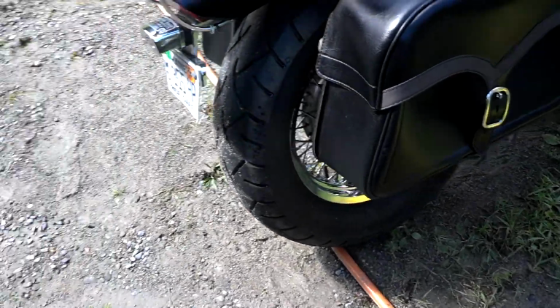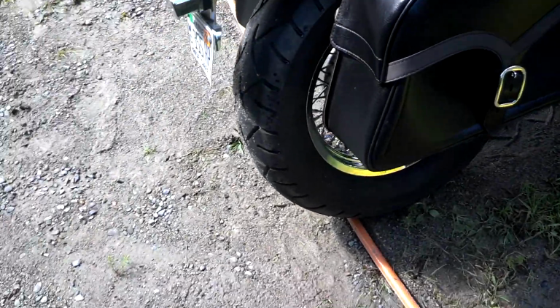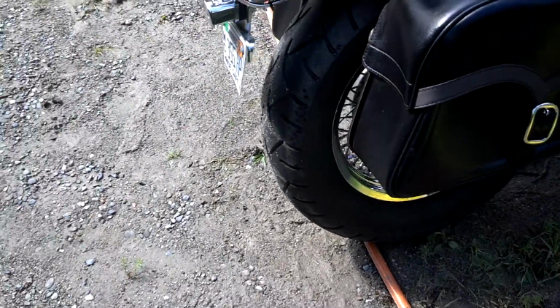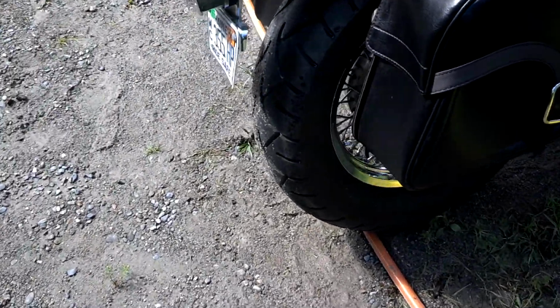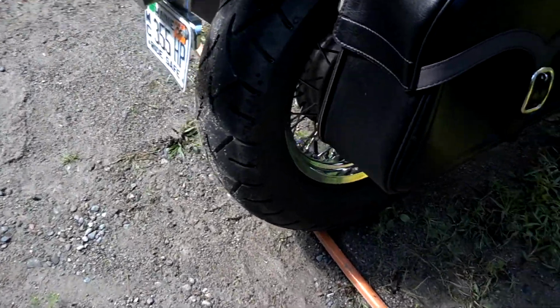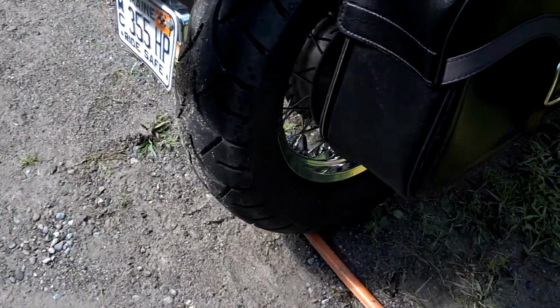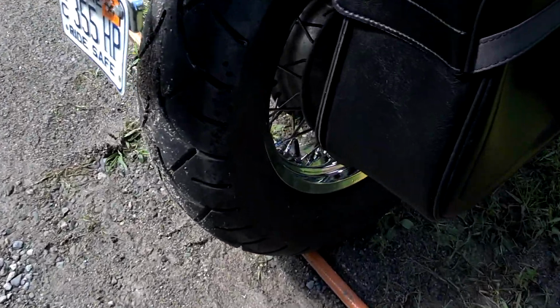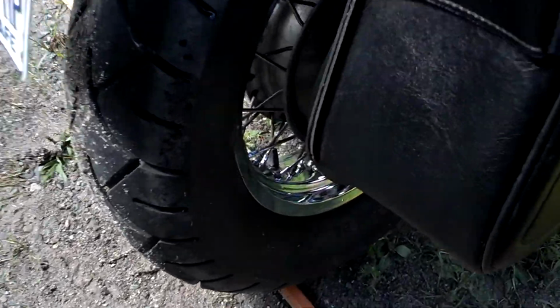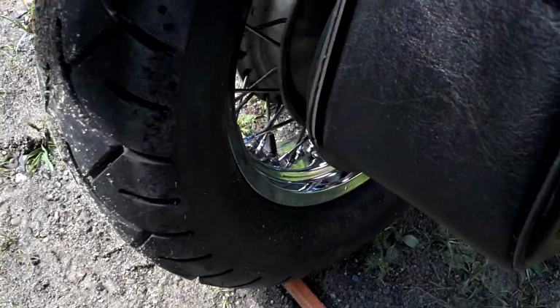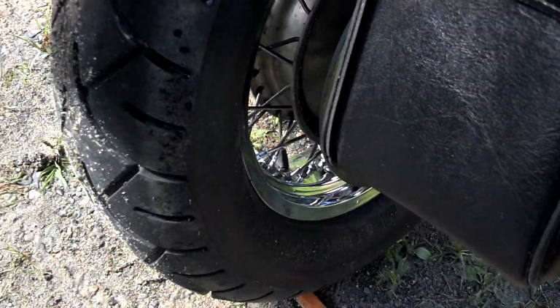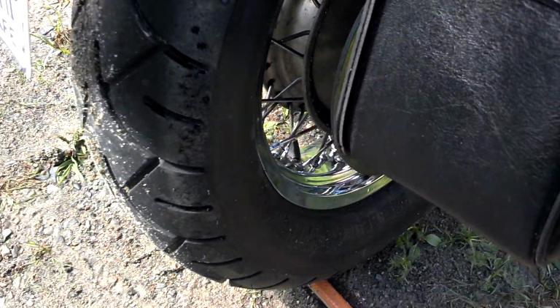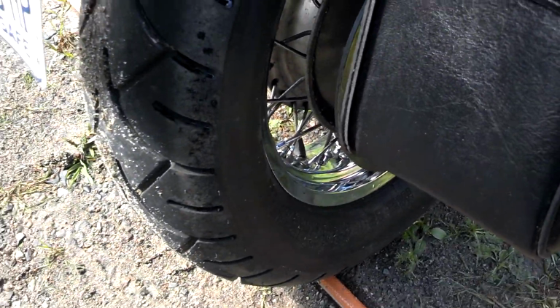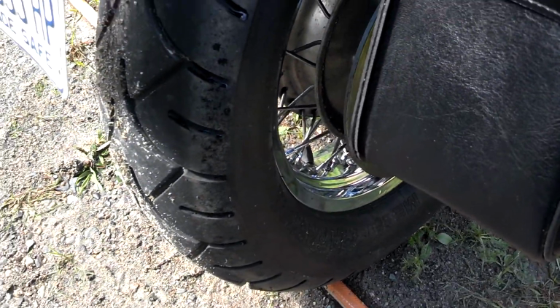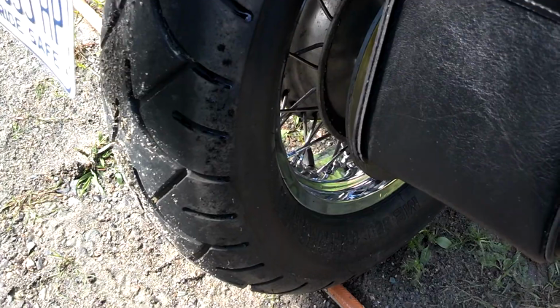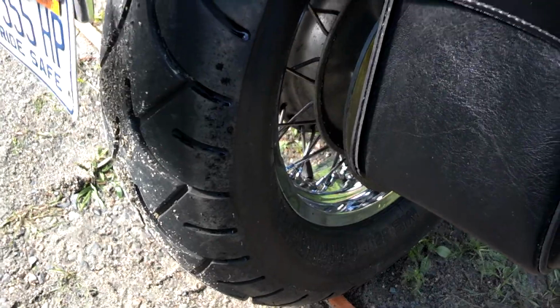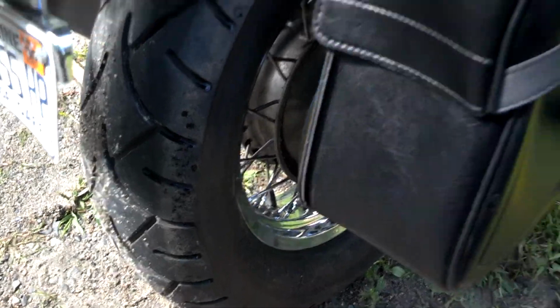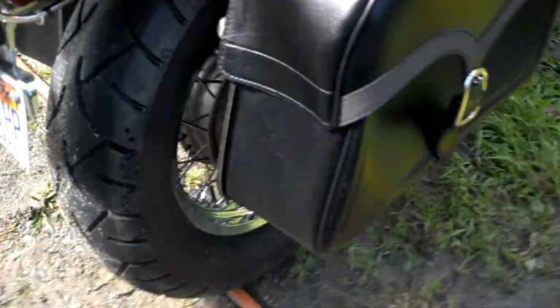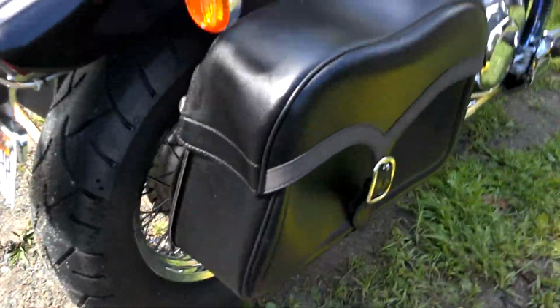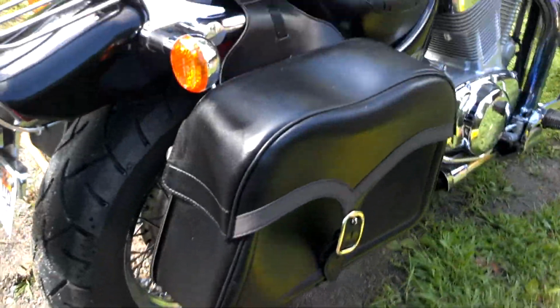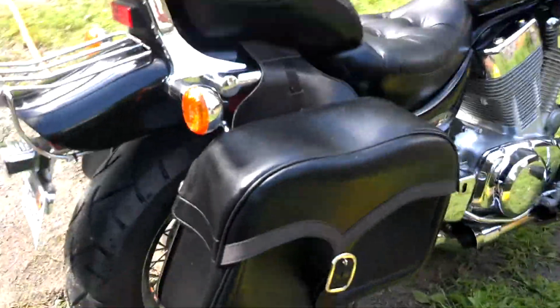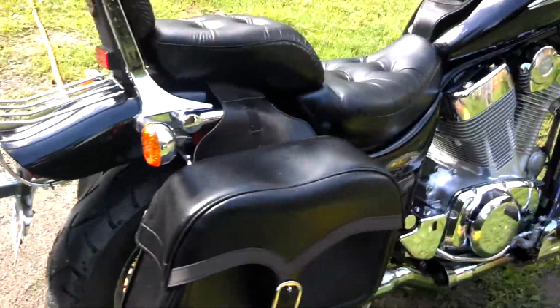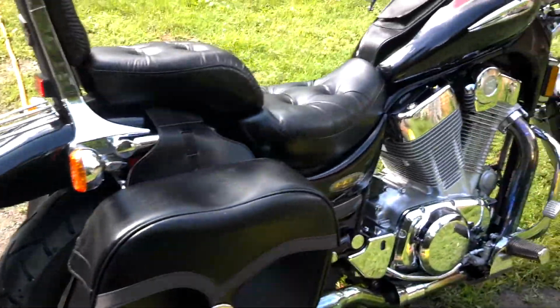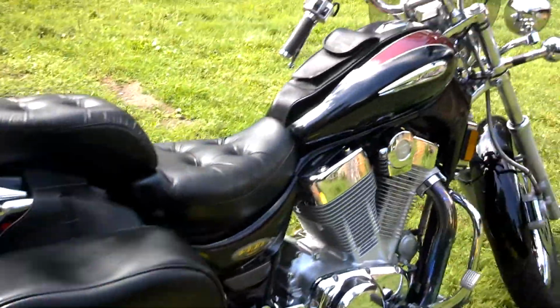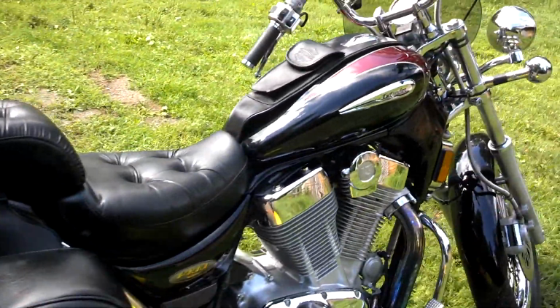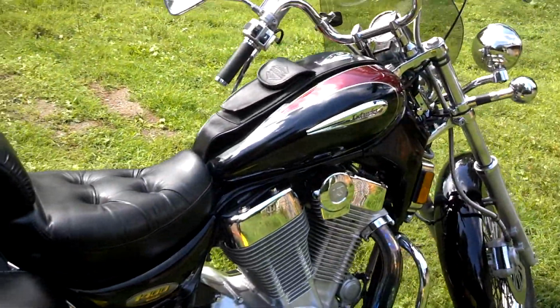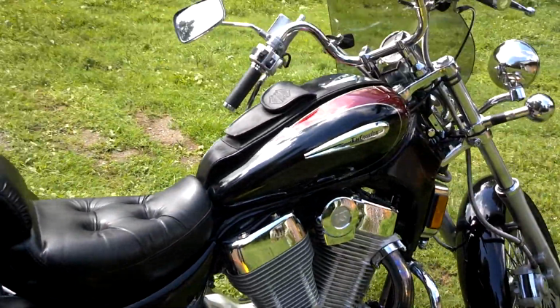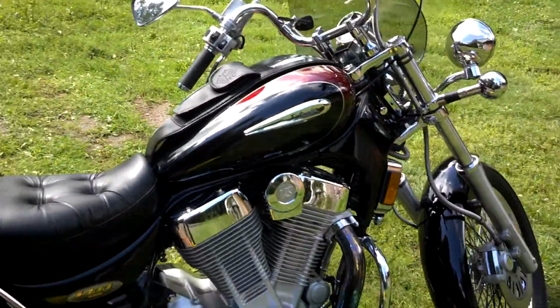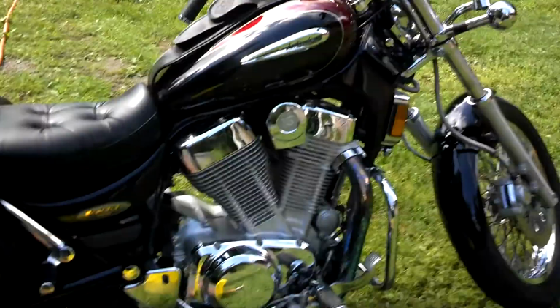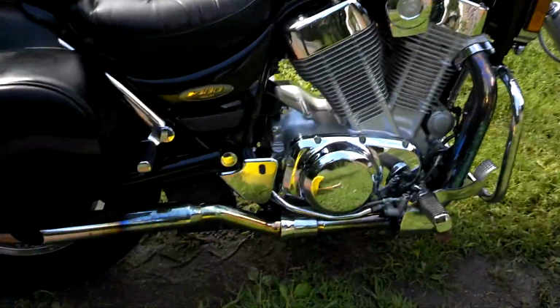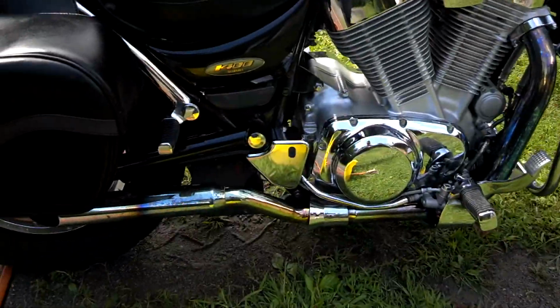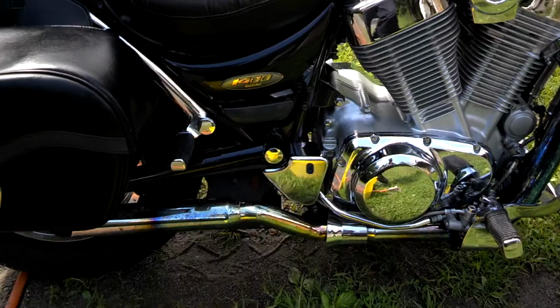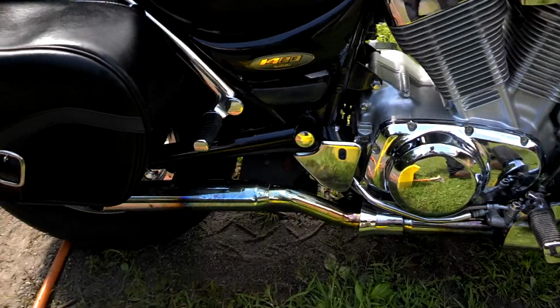The wheels were pretty gross — I don't know if you can see — but they cleaned up pretty good, both of them did. But it's a pretty clean bike. $1,200.